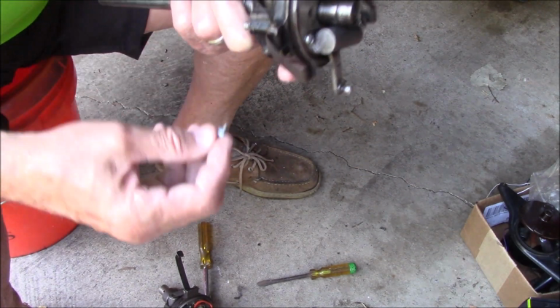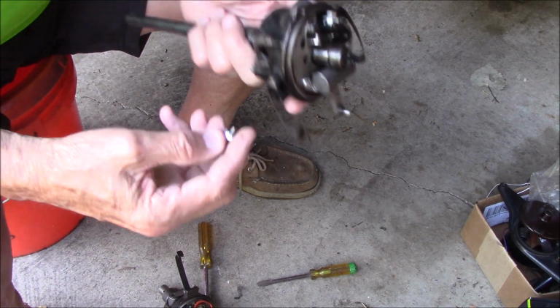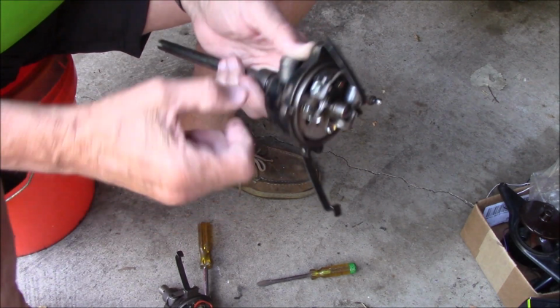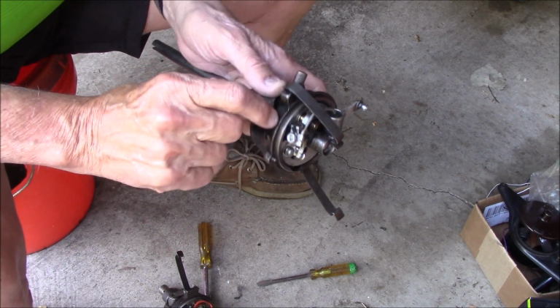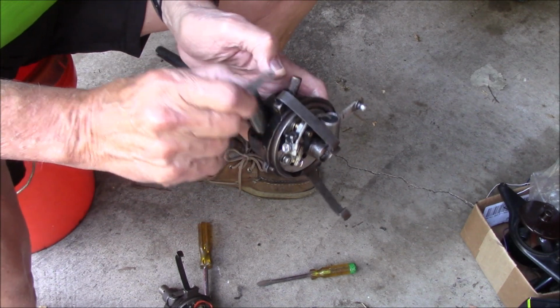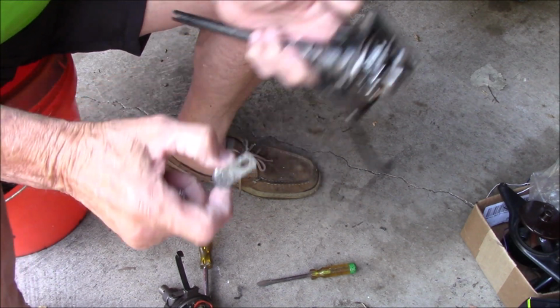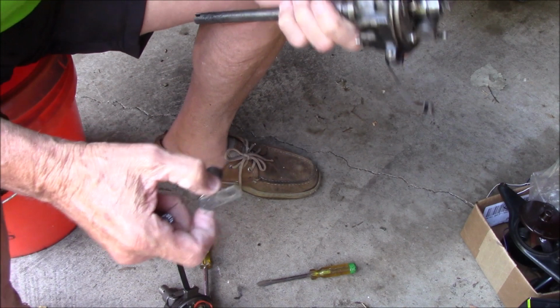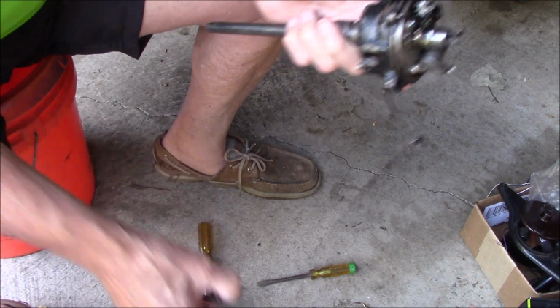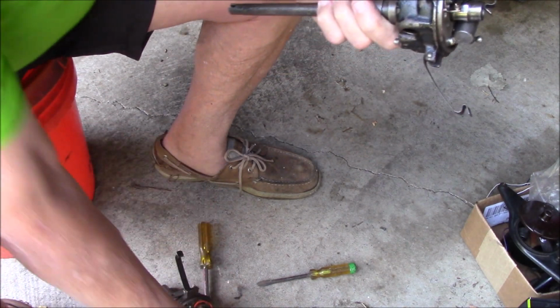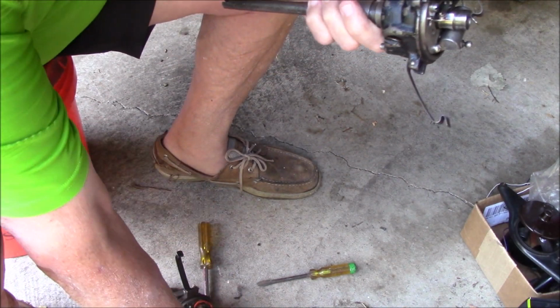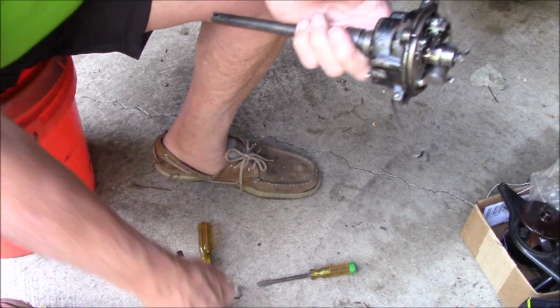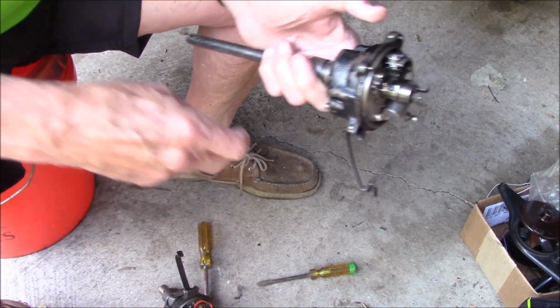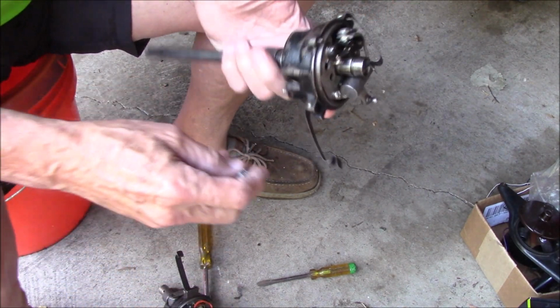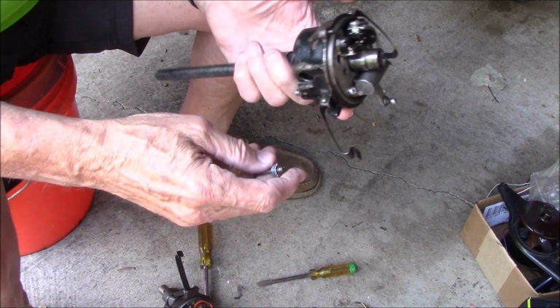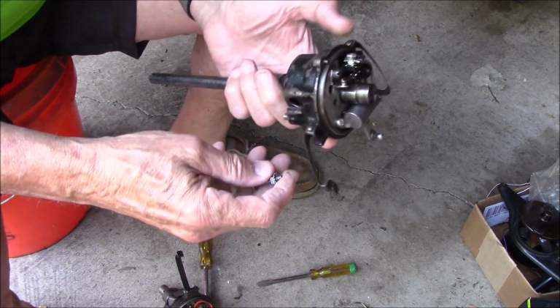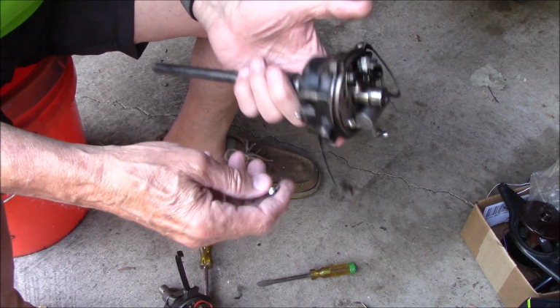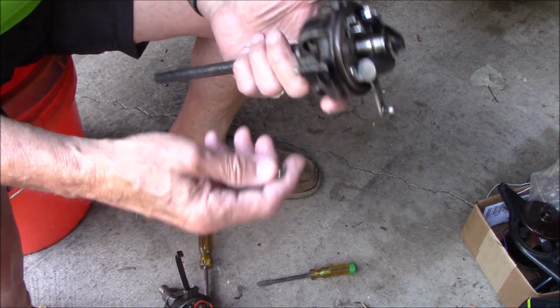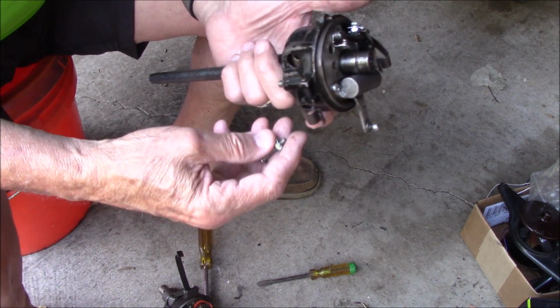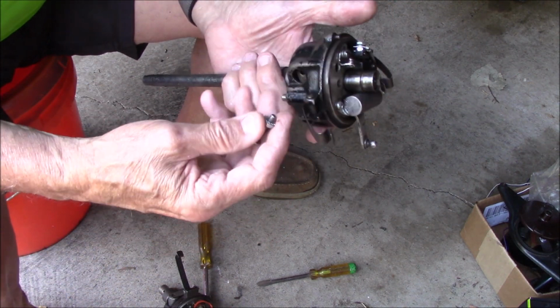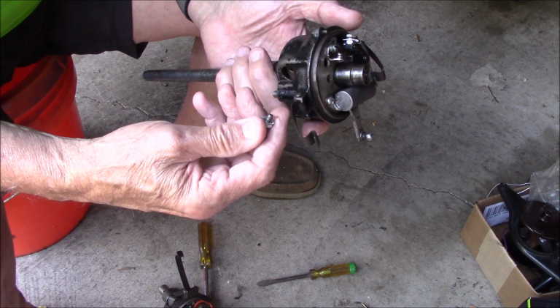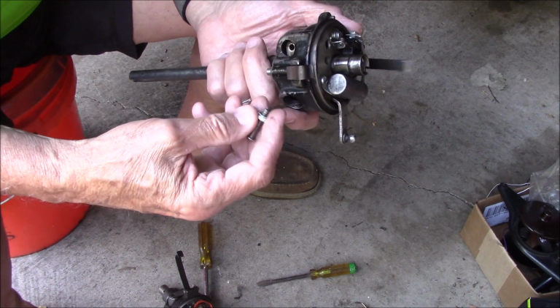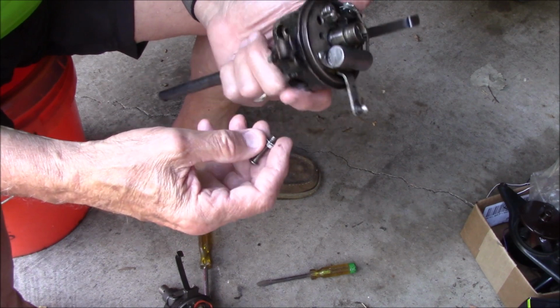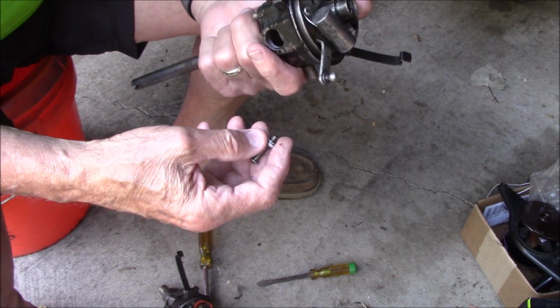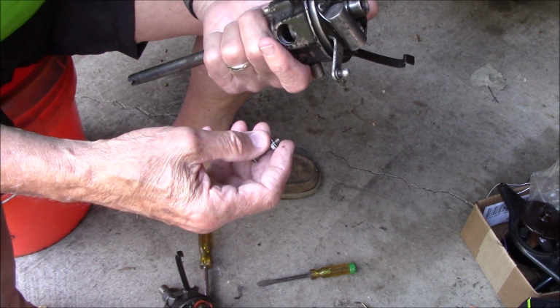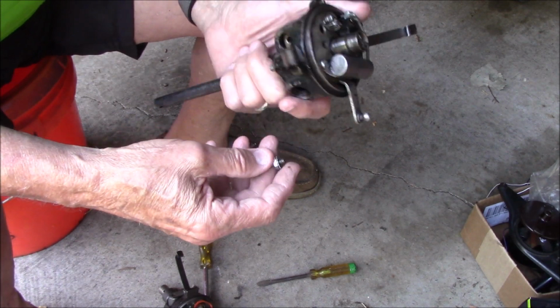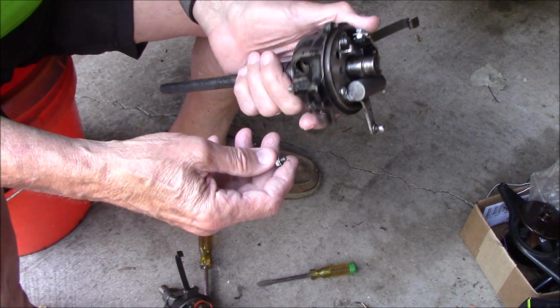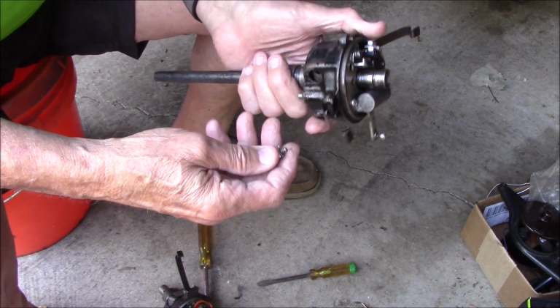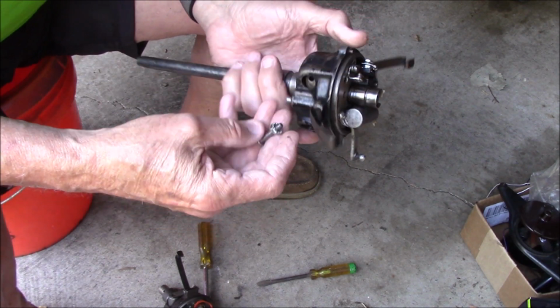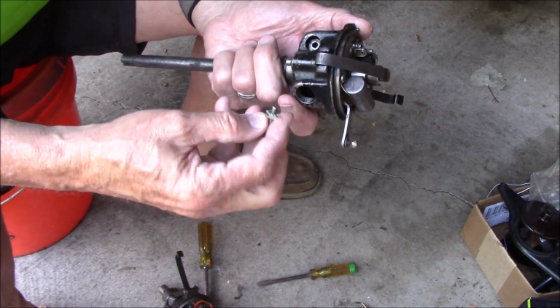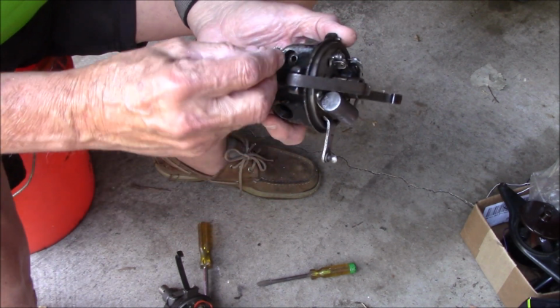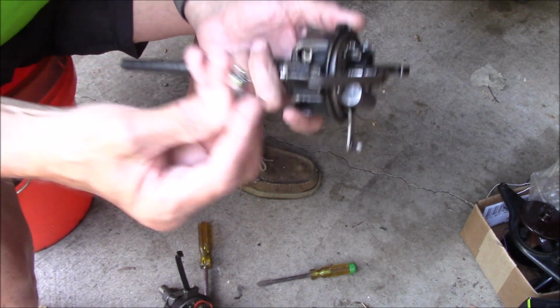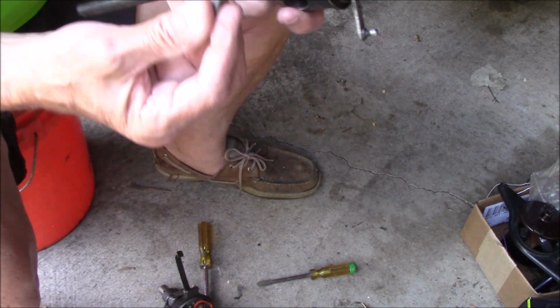Recently it kind of ate us up trying to change a condenser on the car — nobody had a little tool to hold the screw and it took forever to get it in. But anyway, here's how you do it.